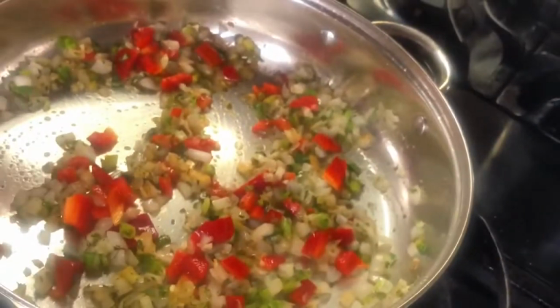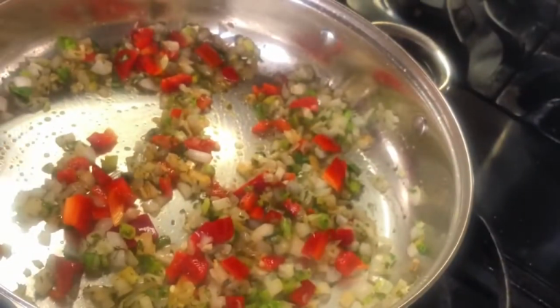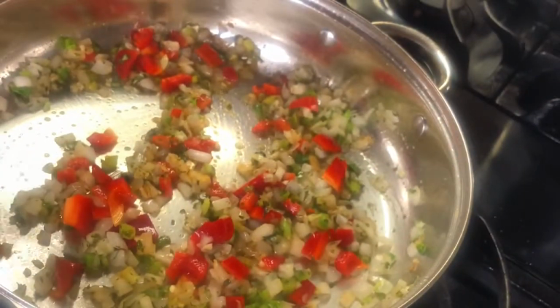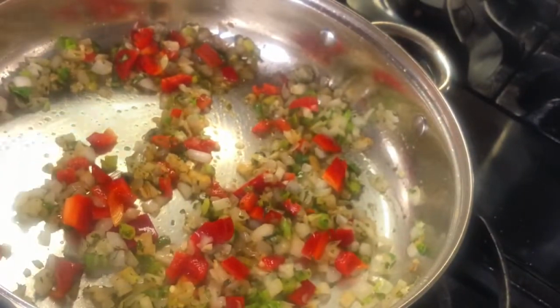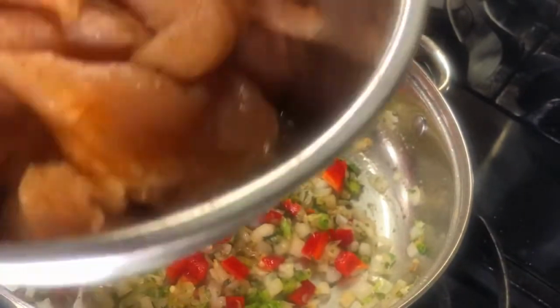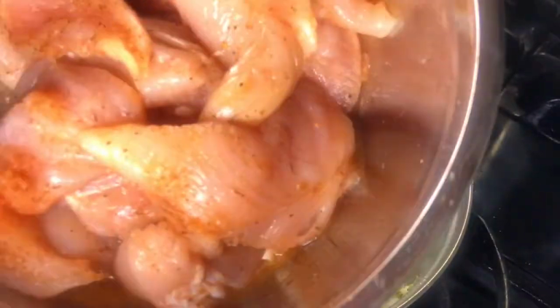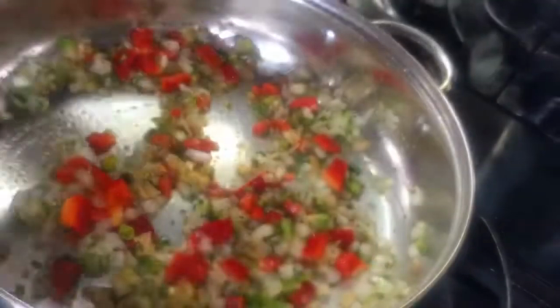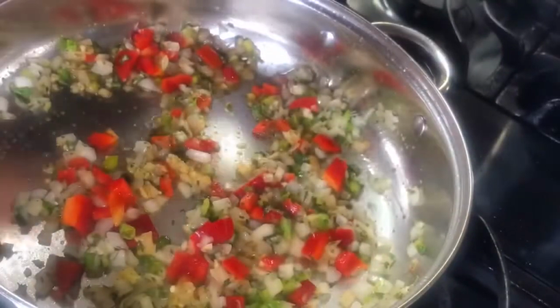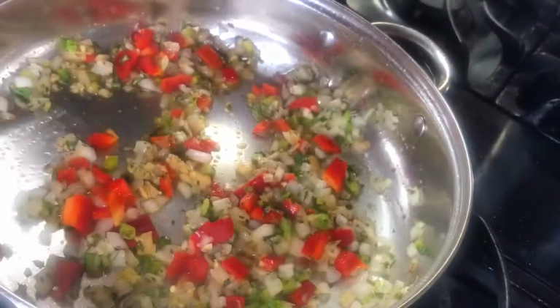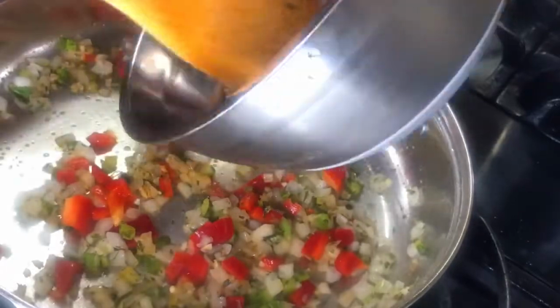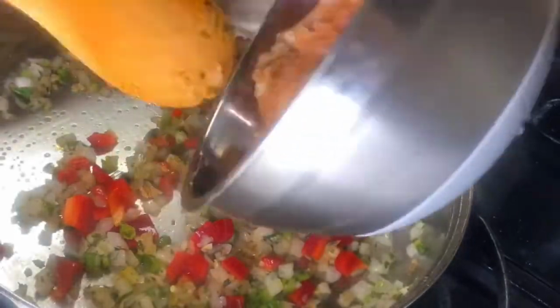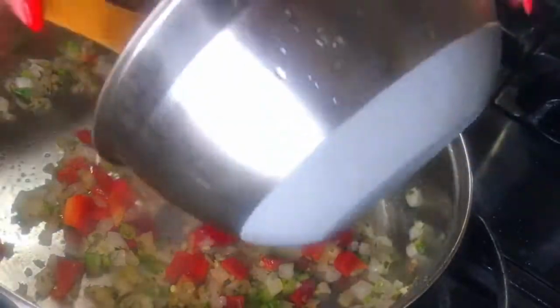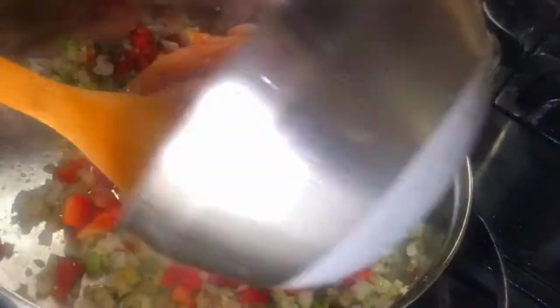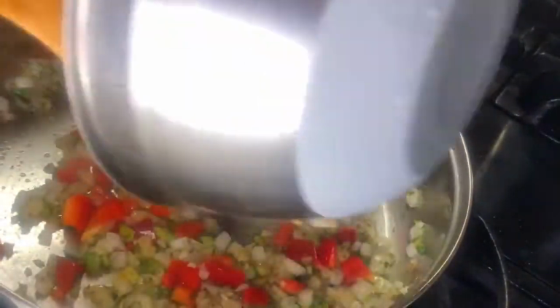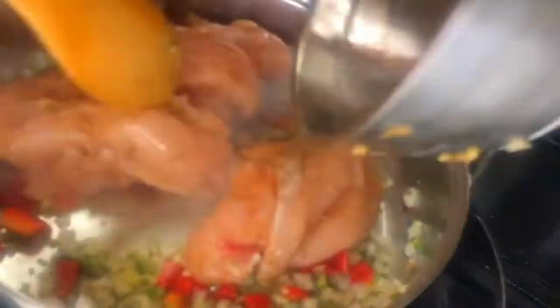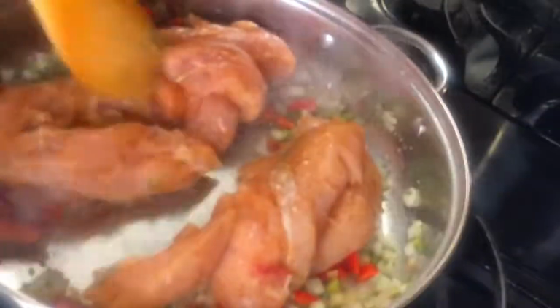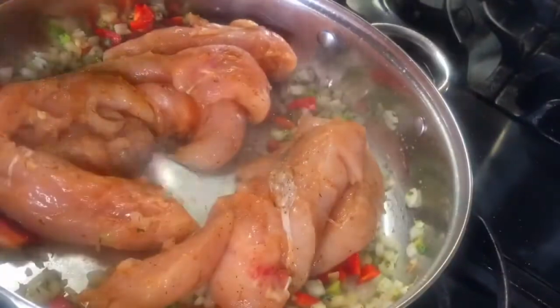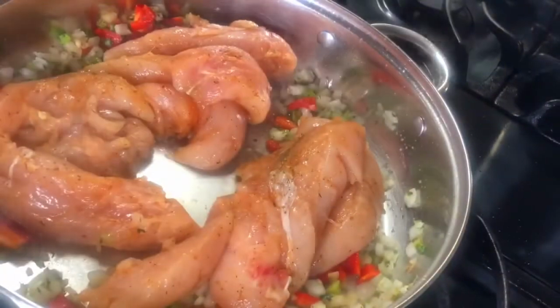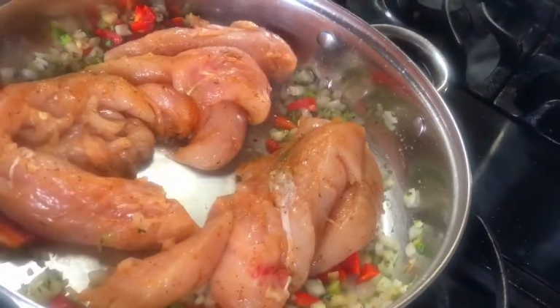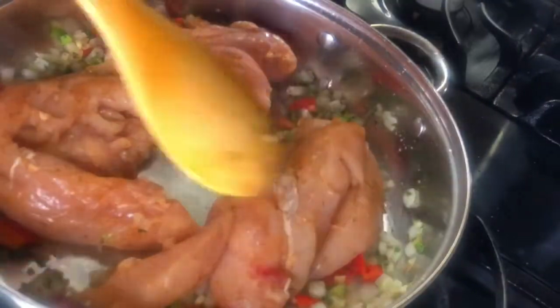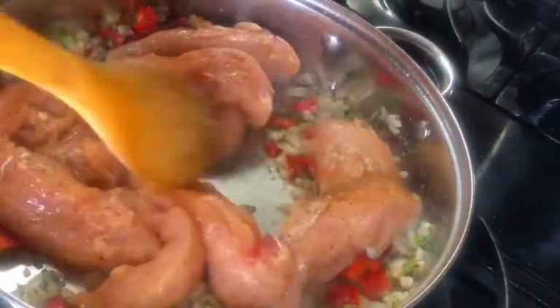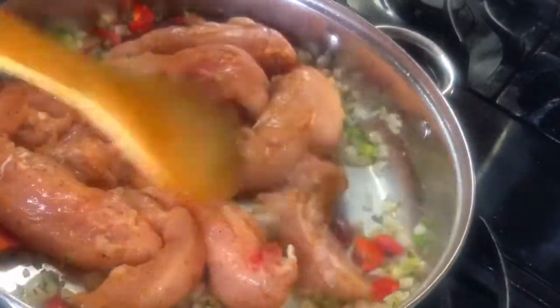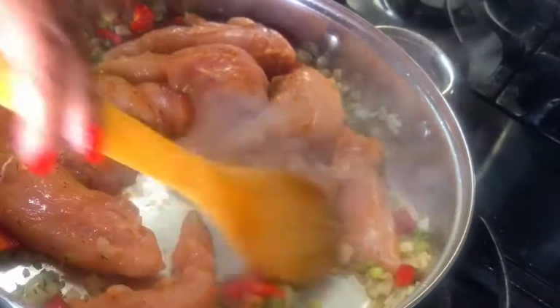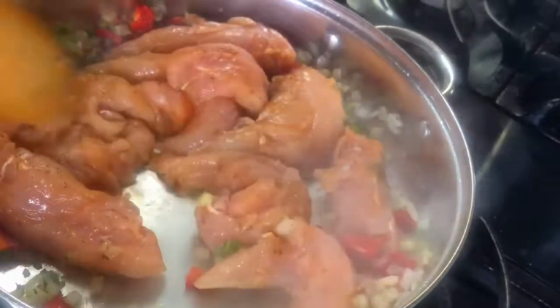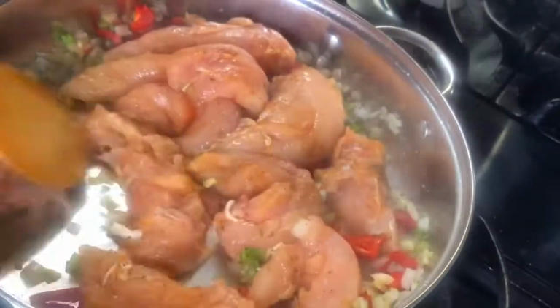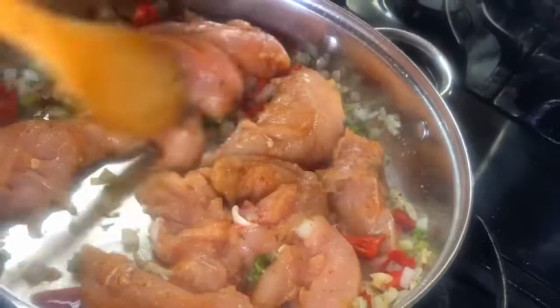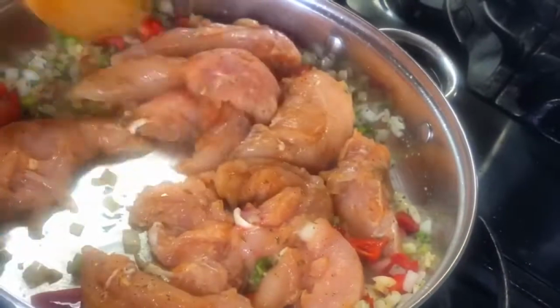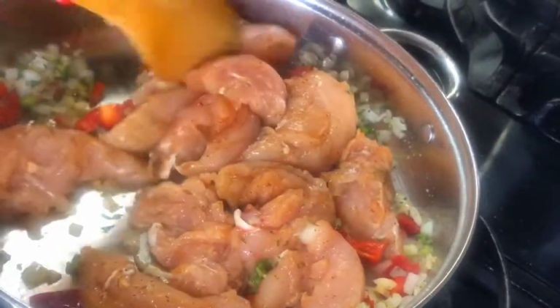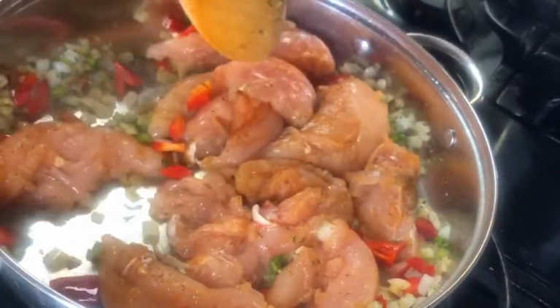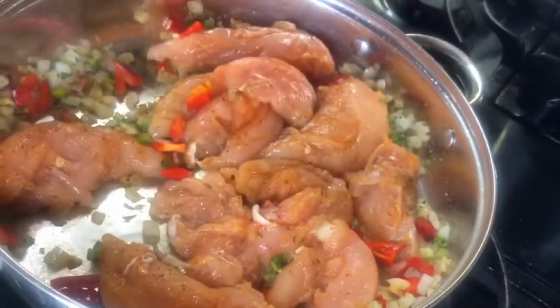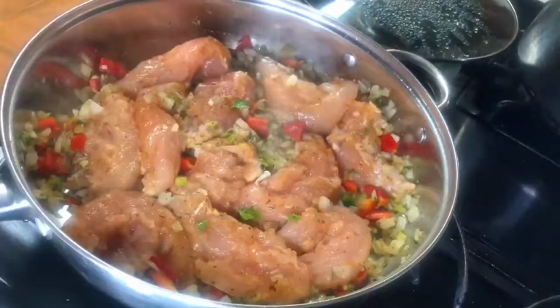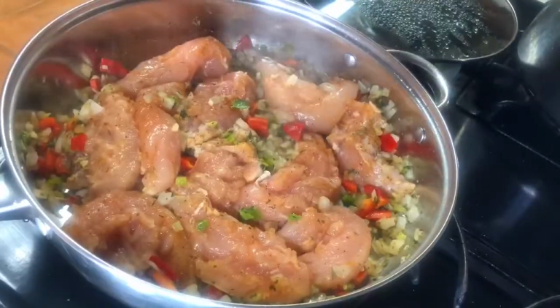Just for about three minutes, then you want to add in your marinated chicken tenders. You want to let them cook on each side for about three minutes.